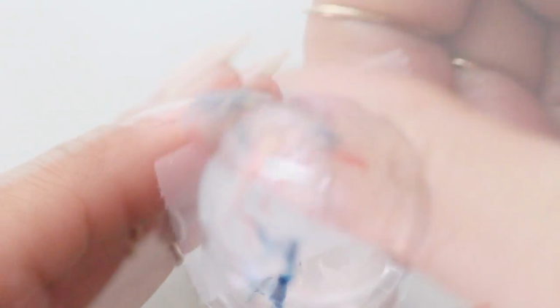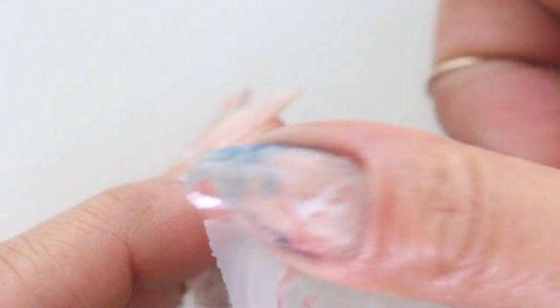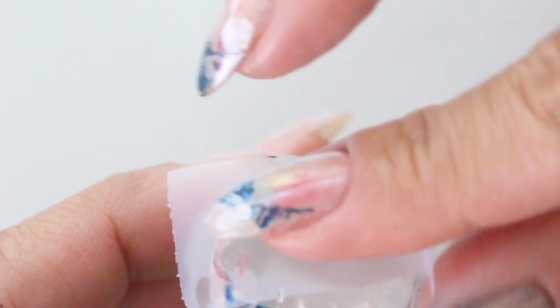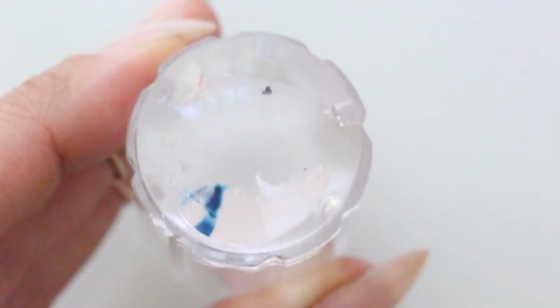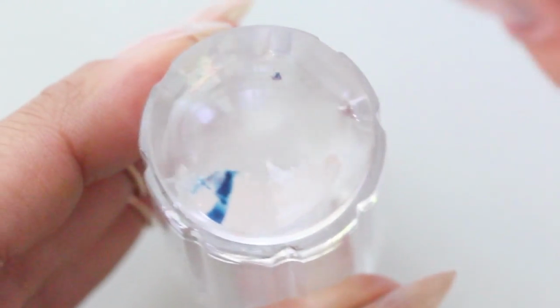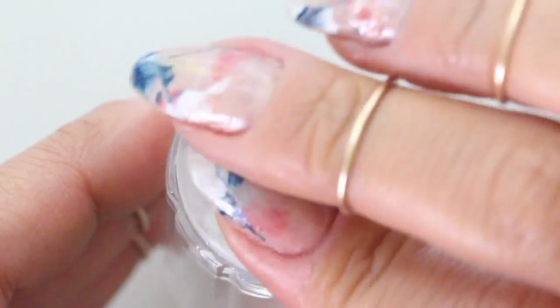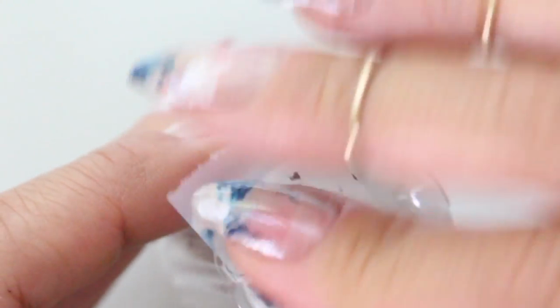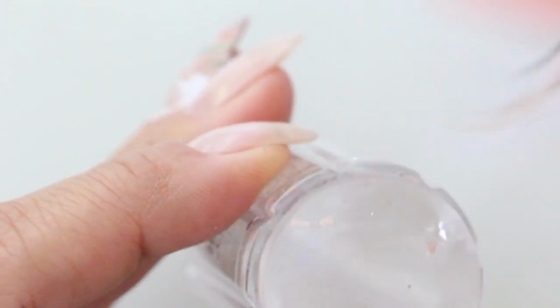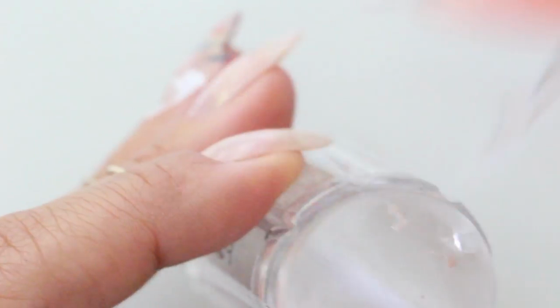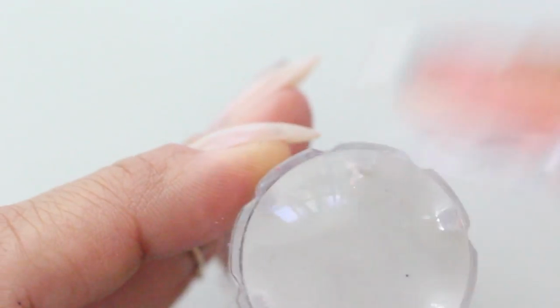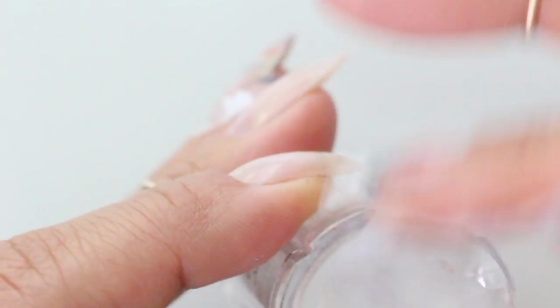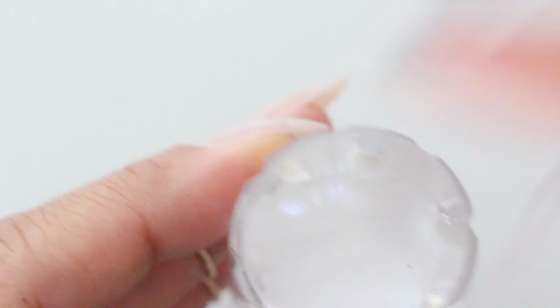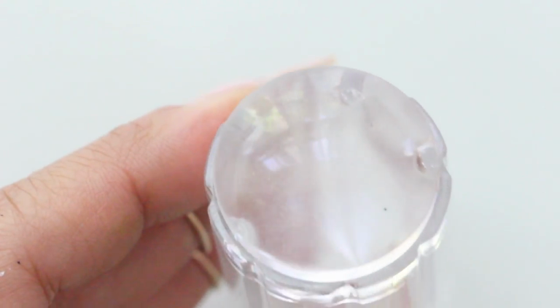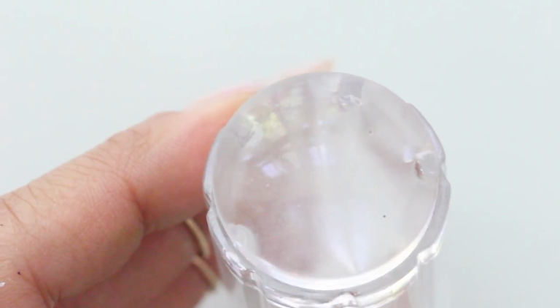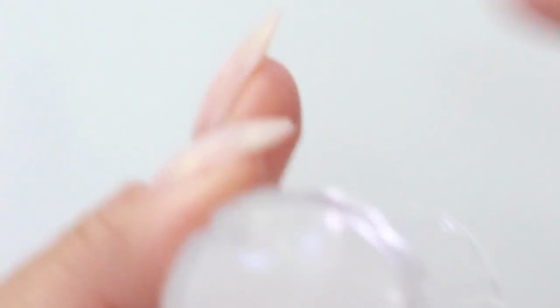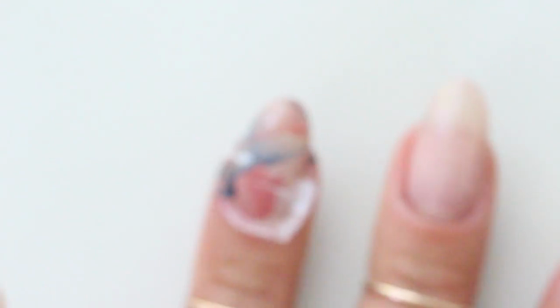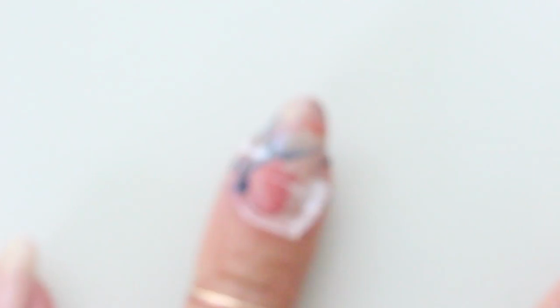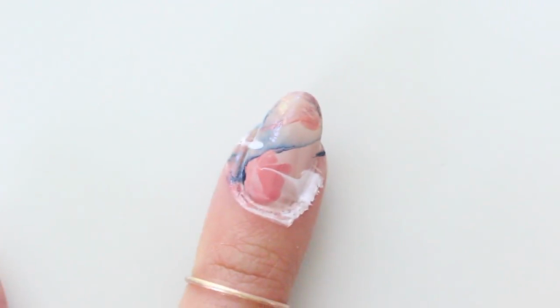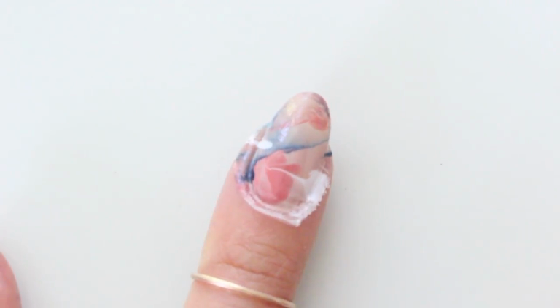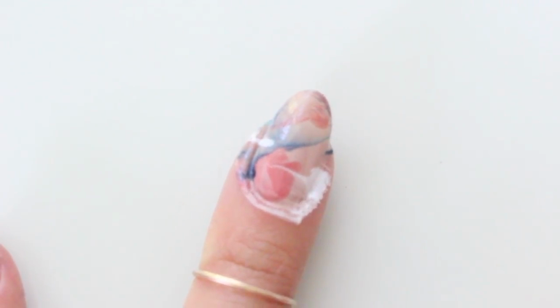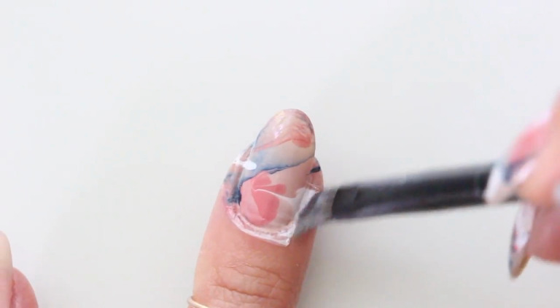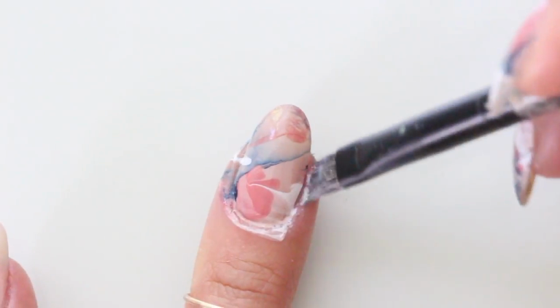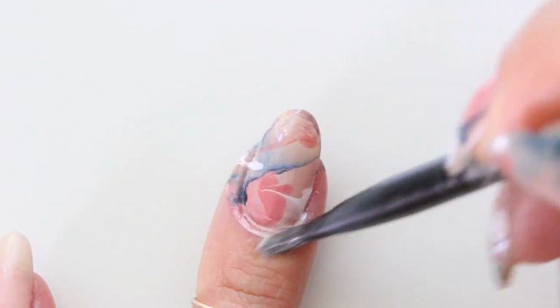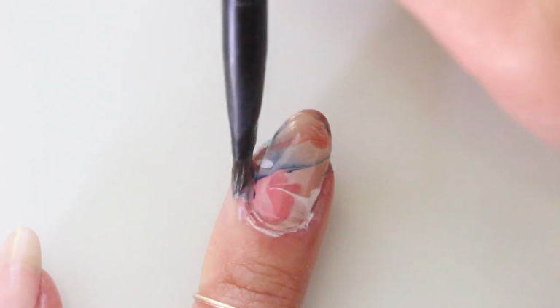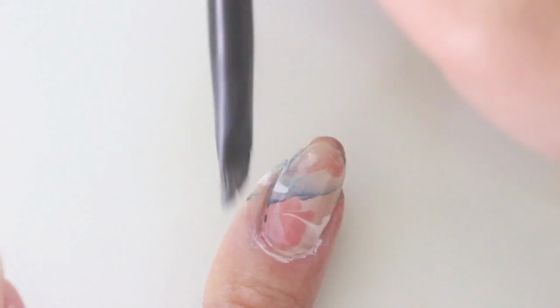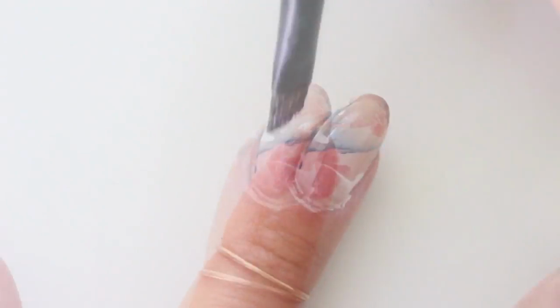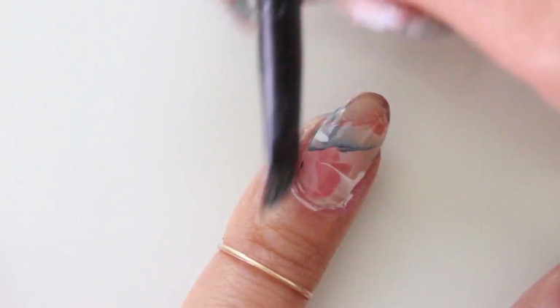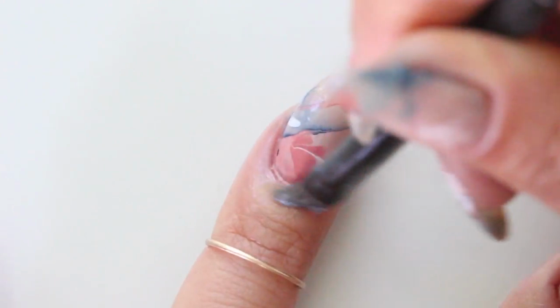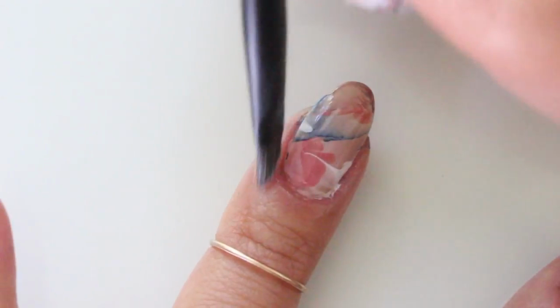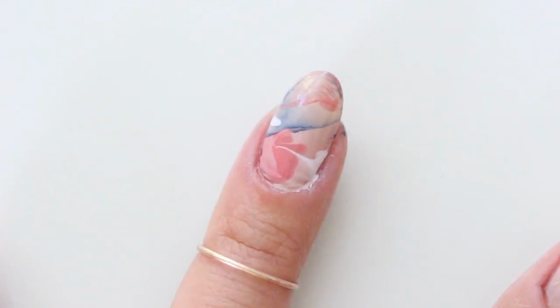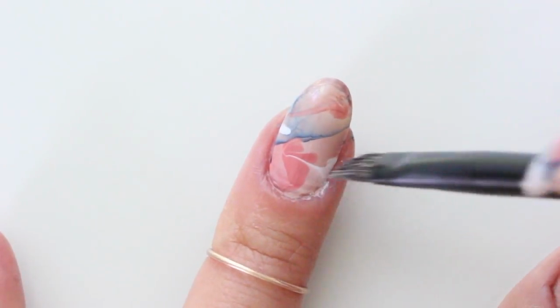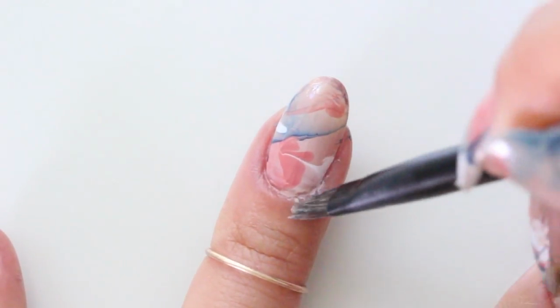Pick up the remaining polish from the stamper using scotch tape. This will help preserve your stamper and make cleanup pretty easy. Now use an angled brush dipped in acetone and clean up around the nail.